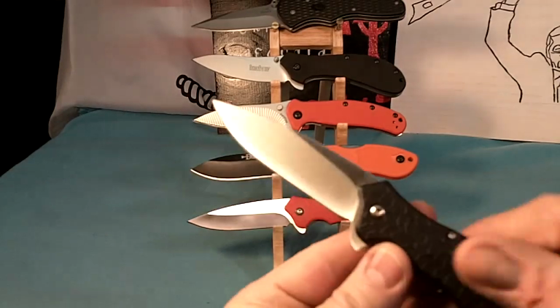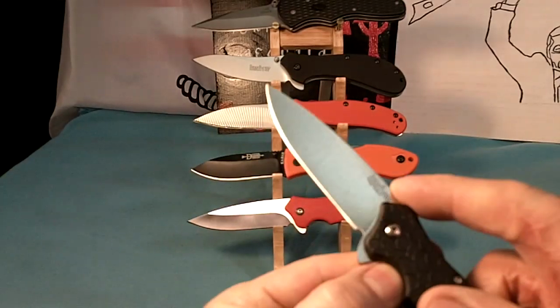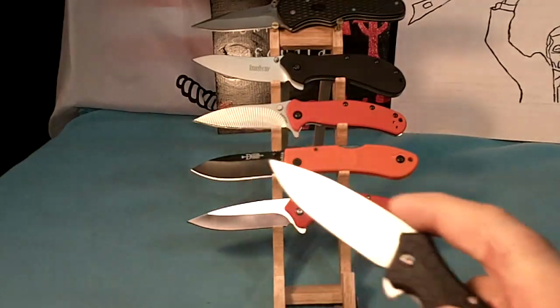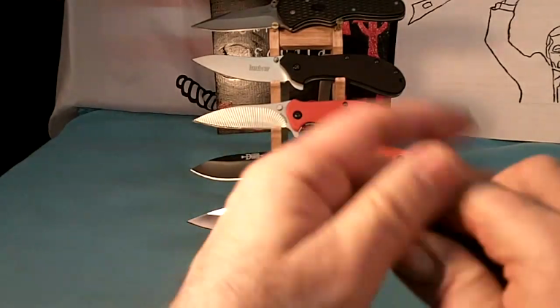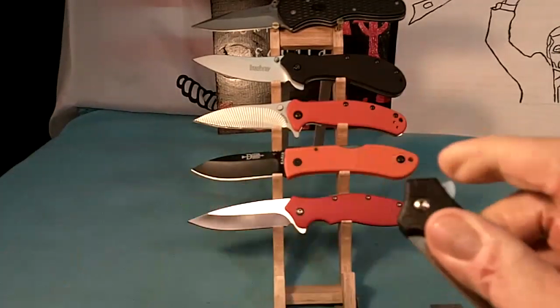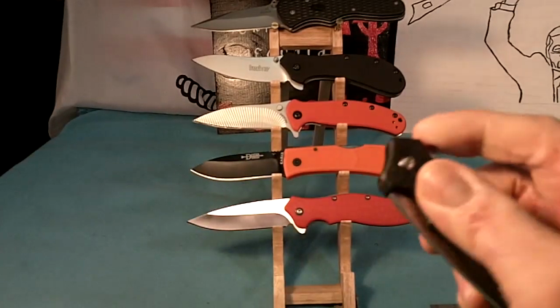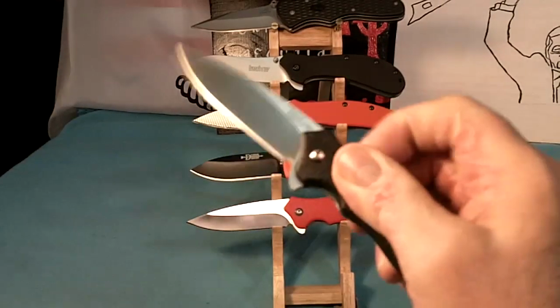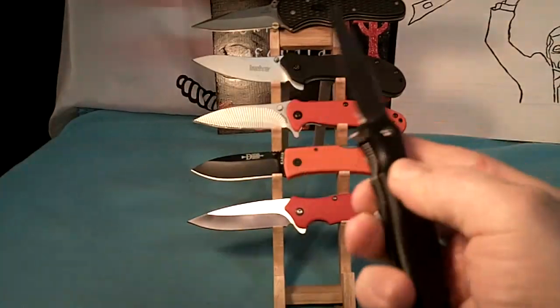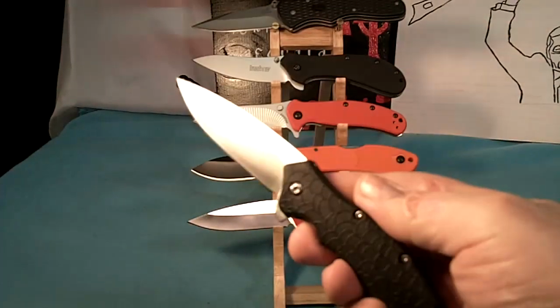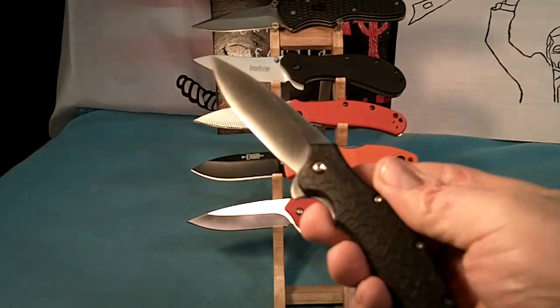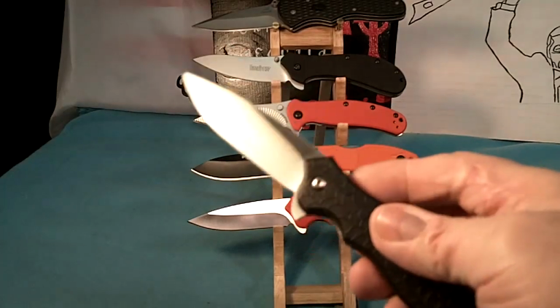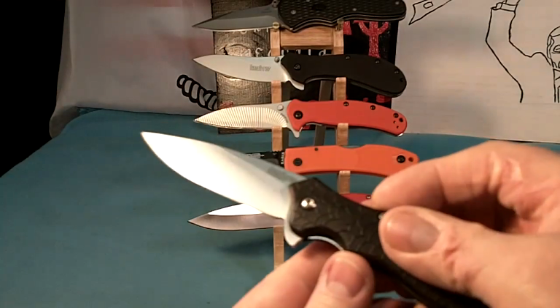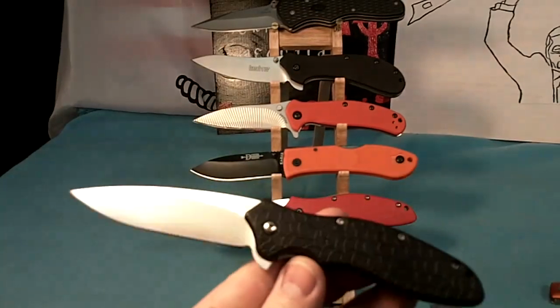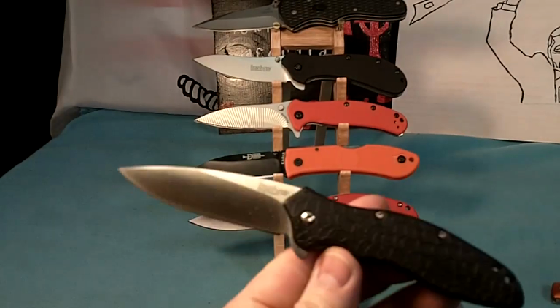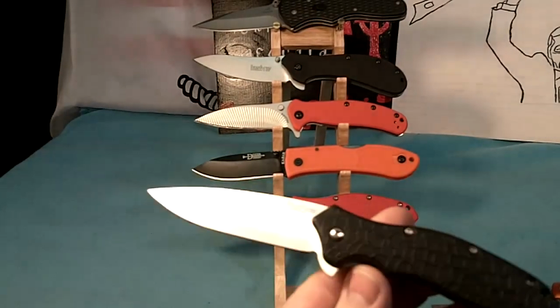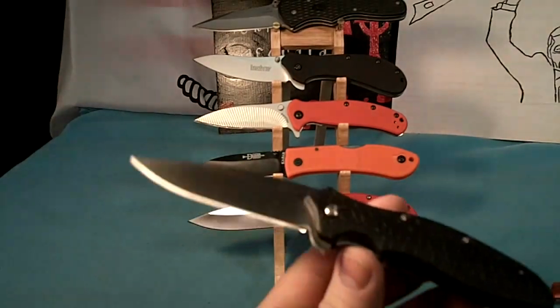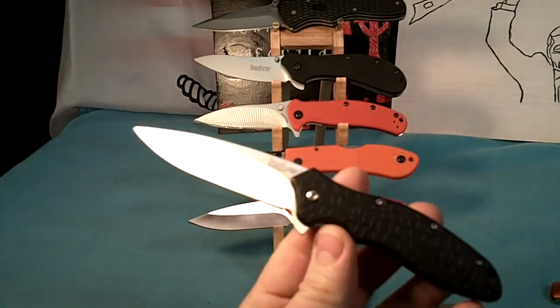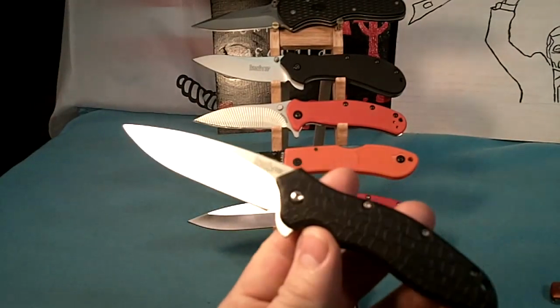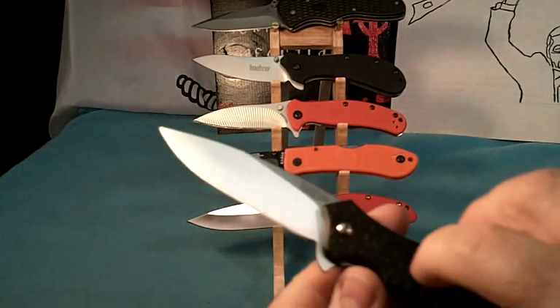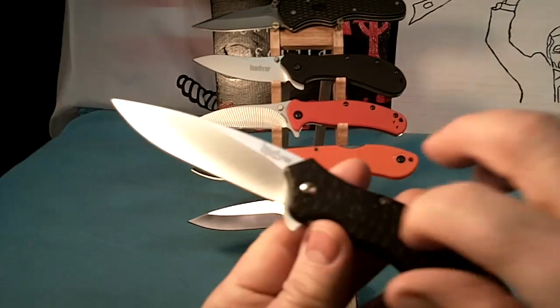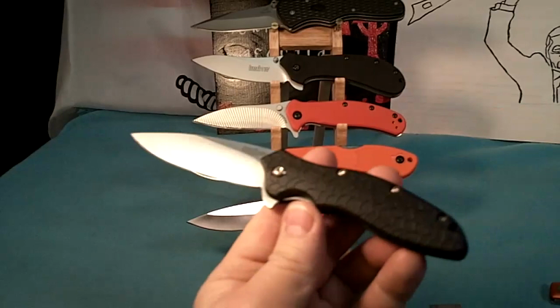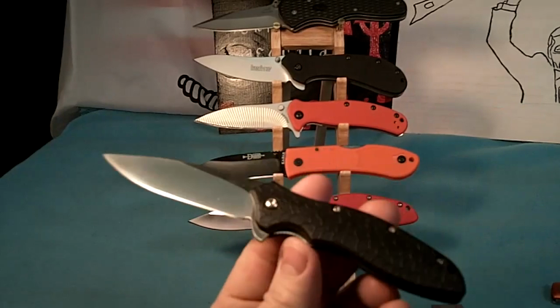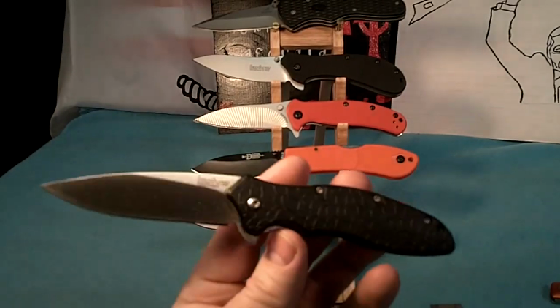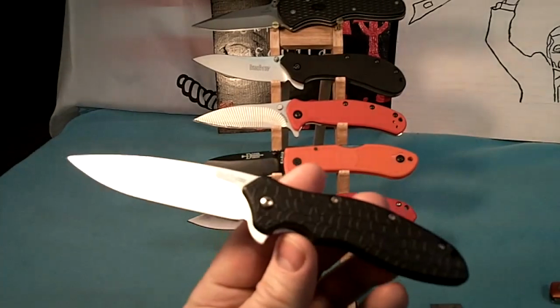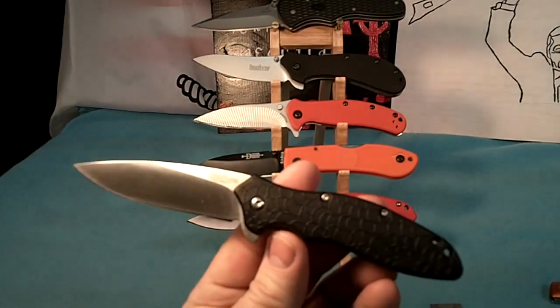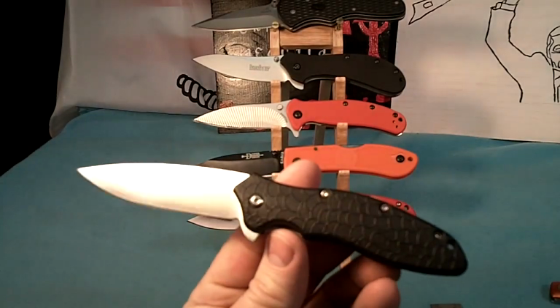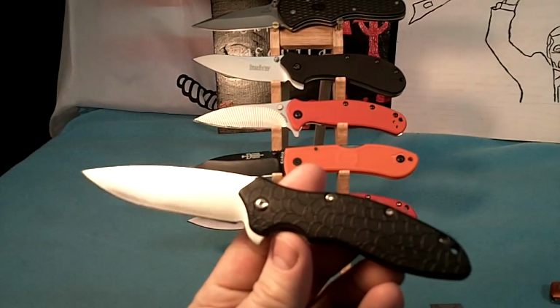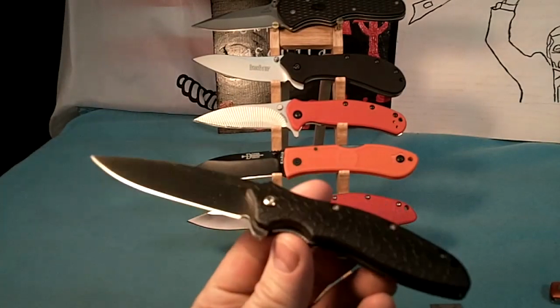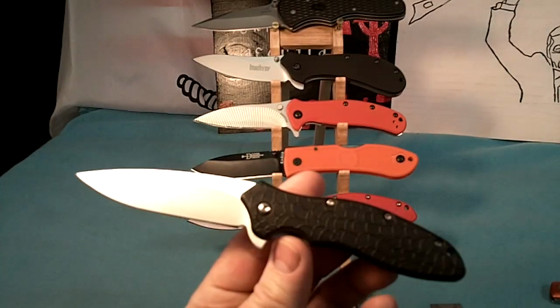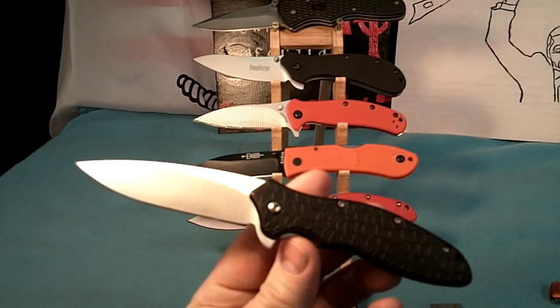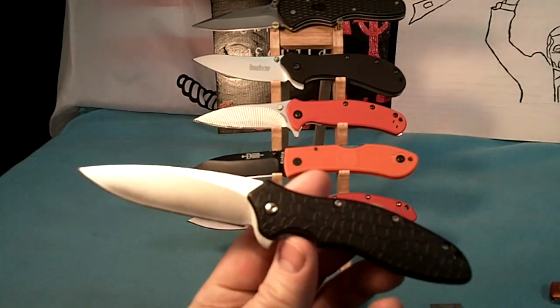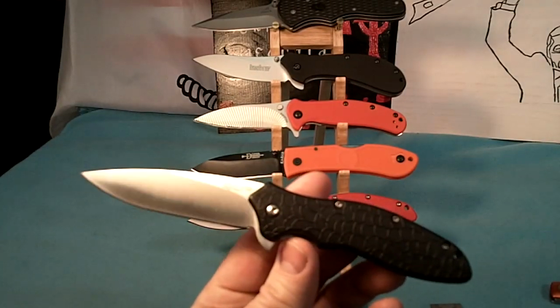It's got a flipper — I really like flipper knives — and flipper opening. It's got plastic, nylon, plastic handles. It's a great little blade, and it cost me about $30.